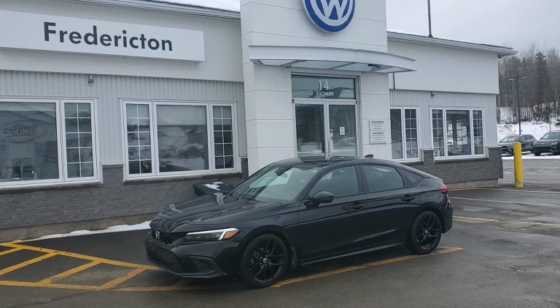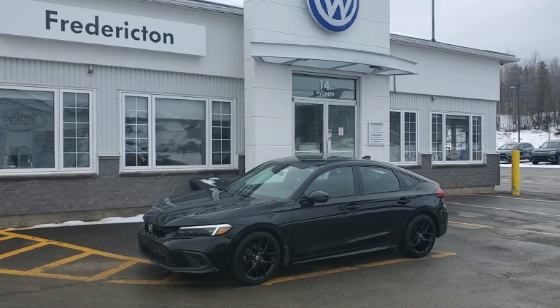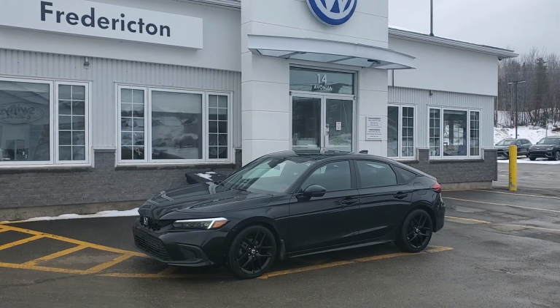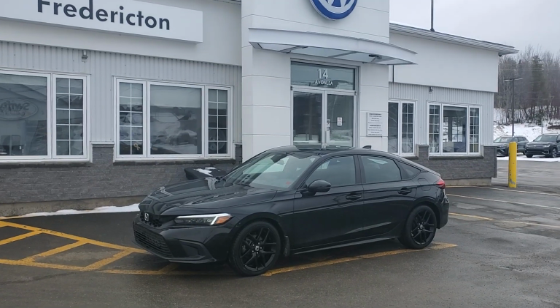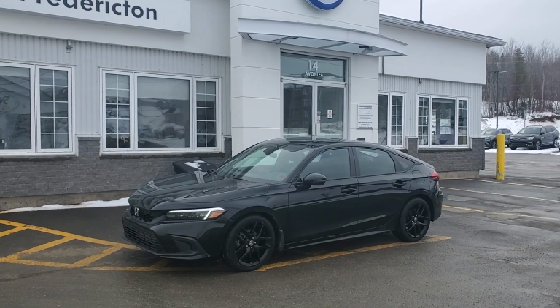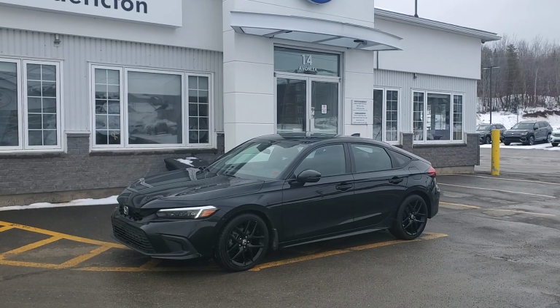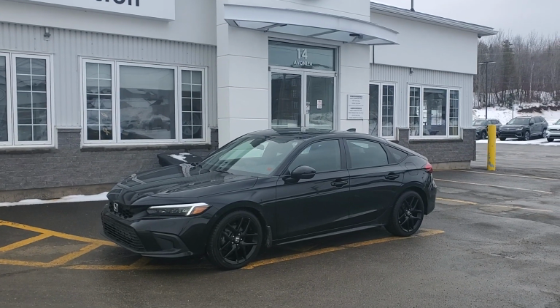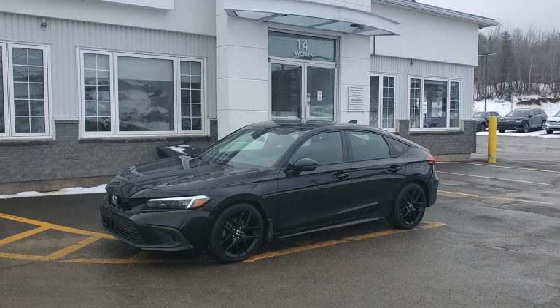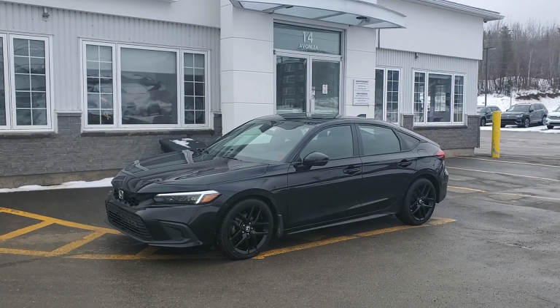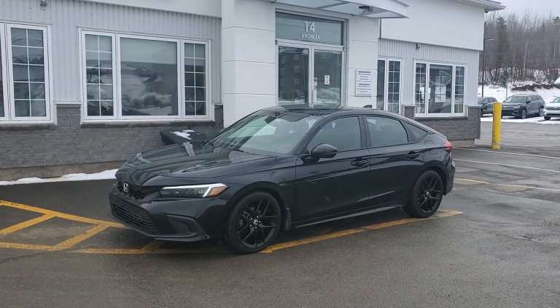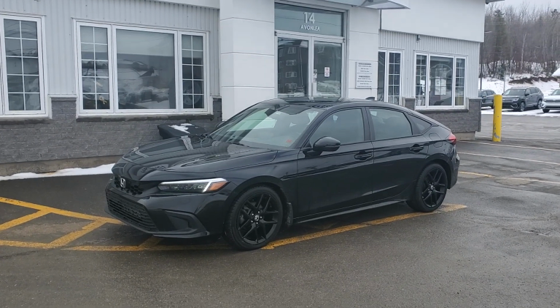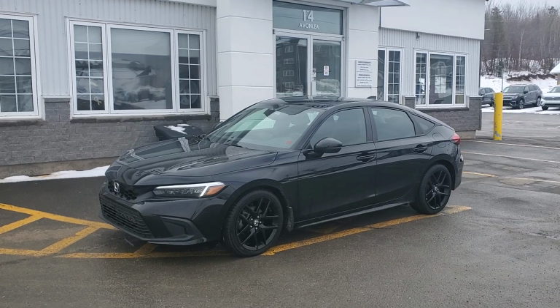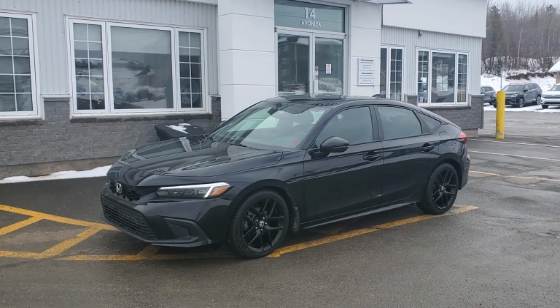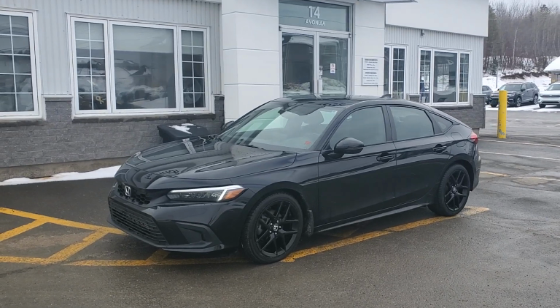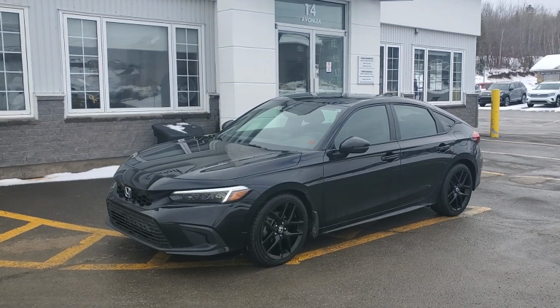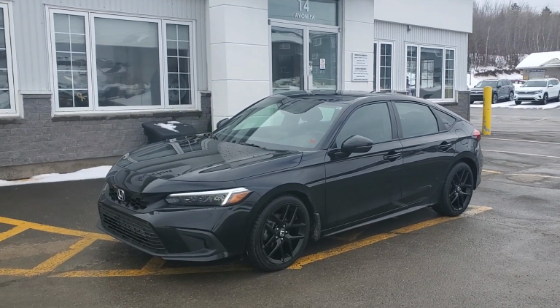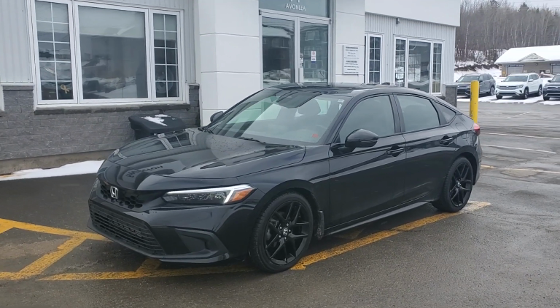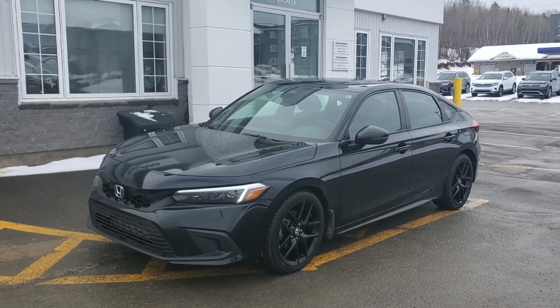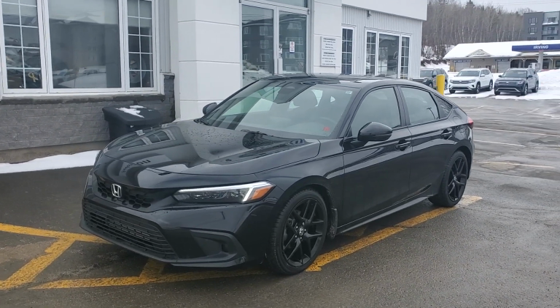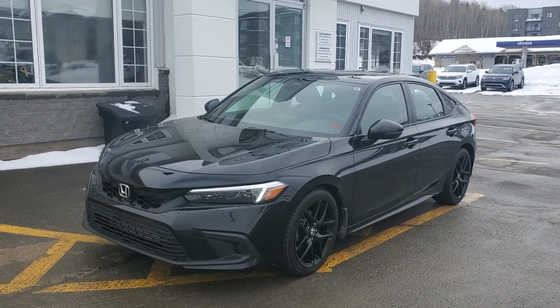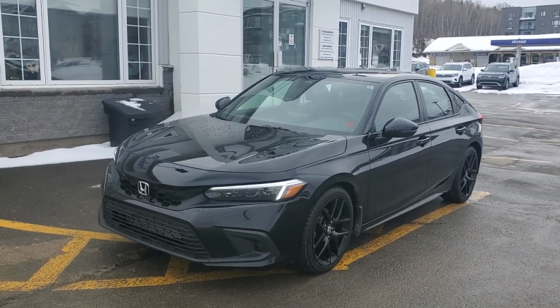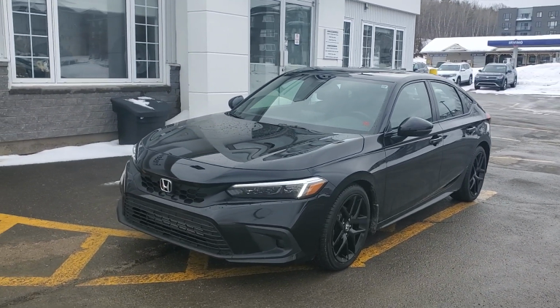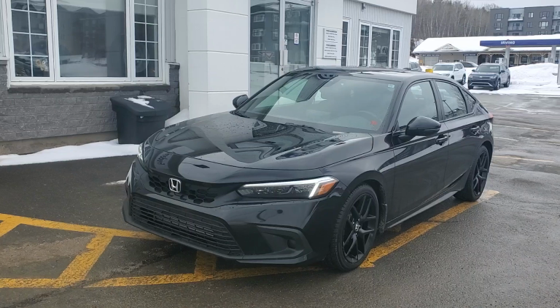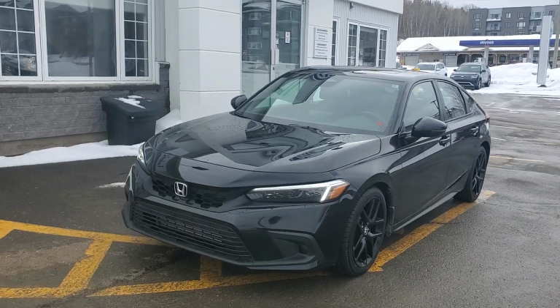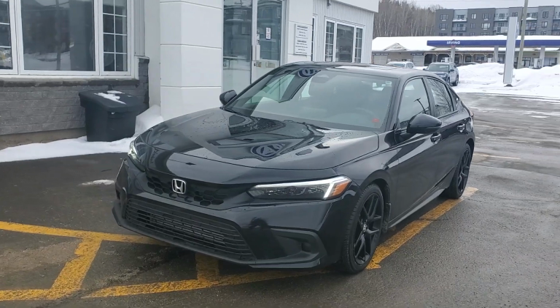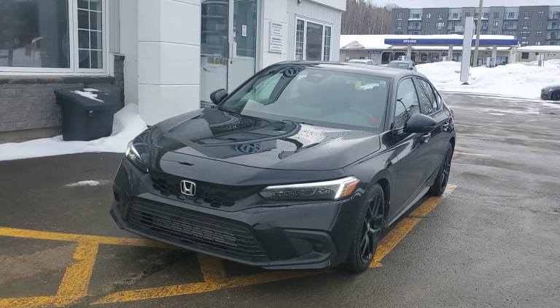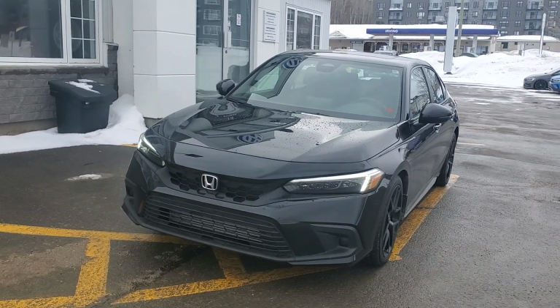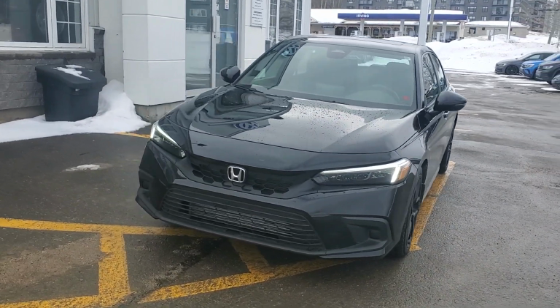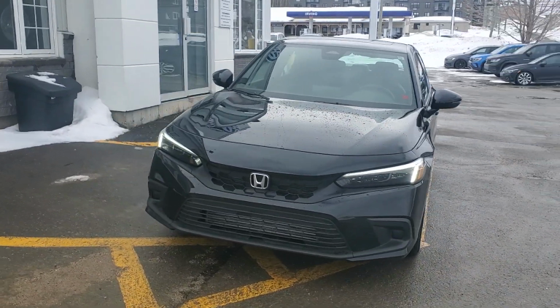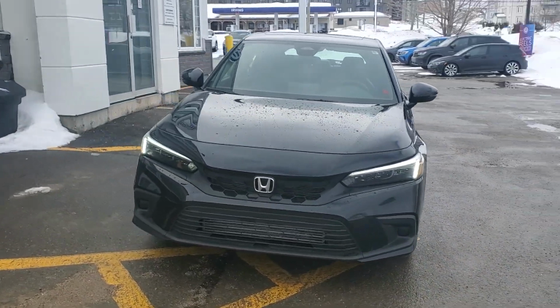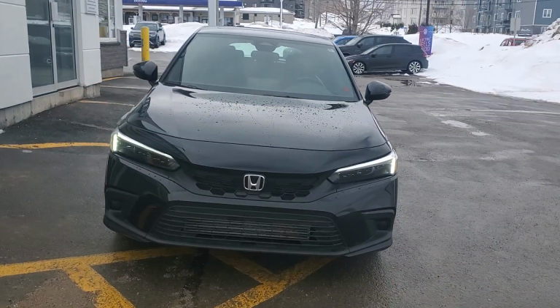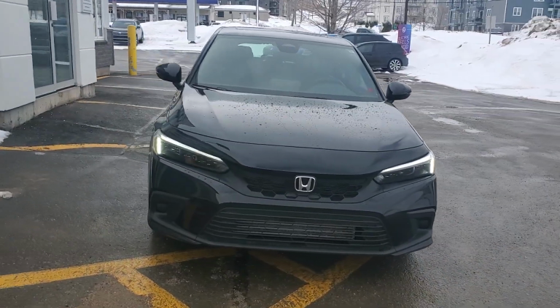Hey, this is our 2022 Honda Civic Sport Hatchback. CVT transmission, black on black. This thing's fairly loaded. It's a one owner, two keys, clean Carfax, and also comes with a set of steel rims and tires.